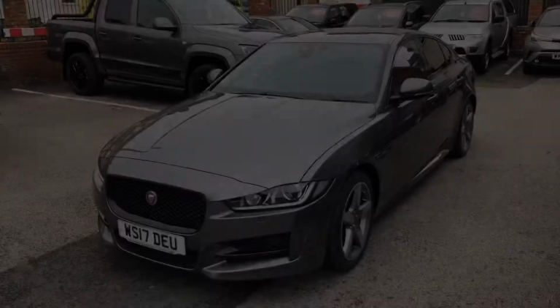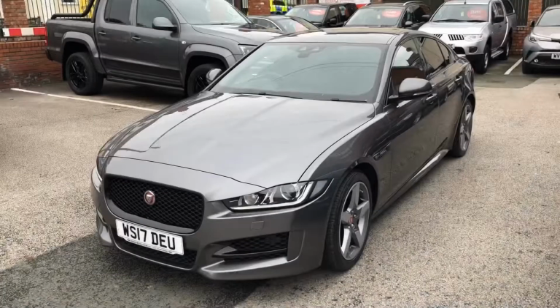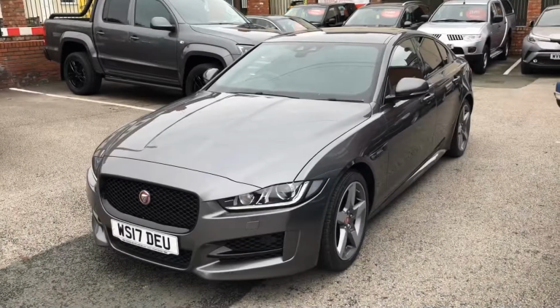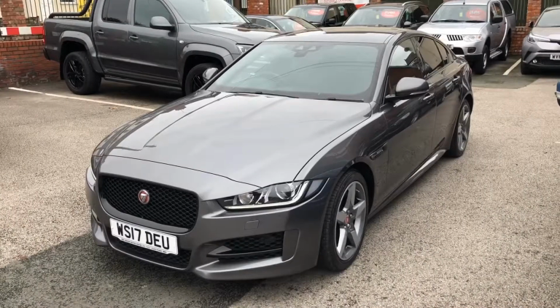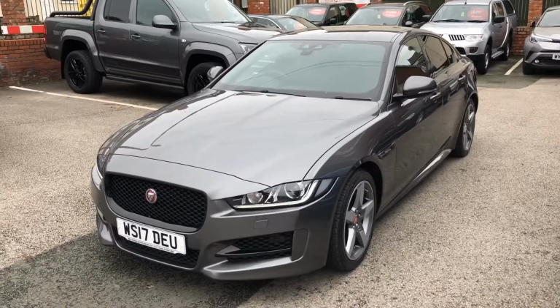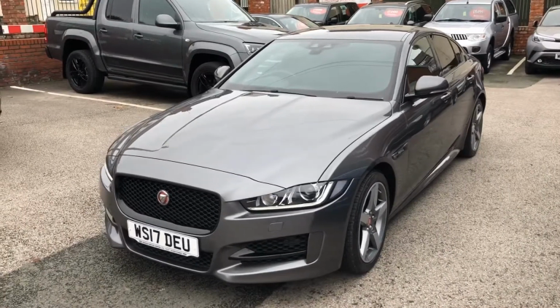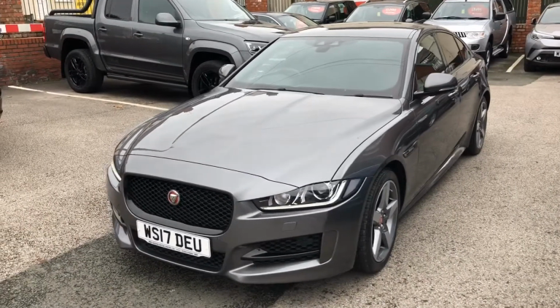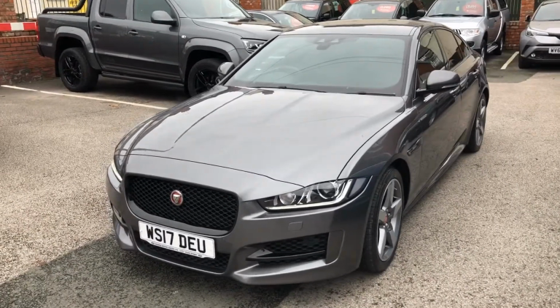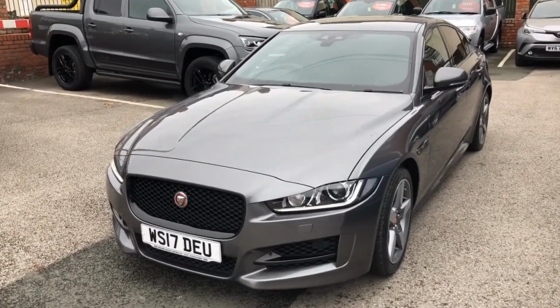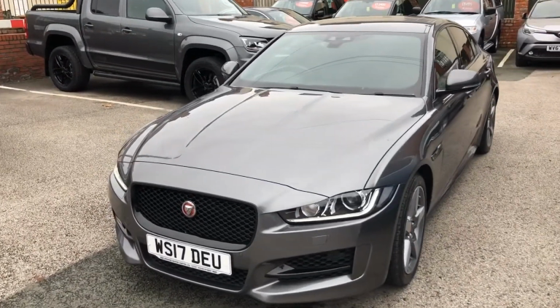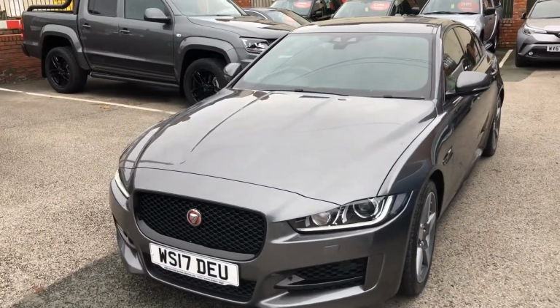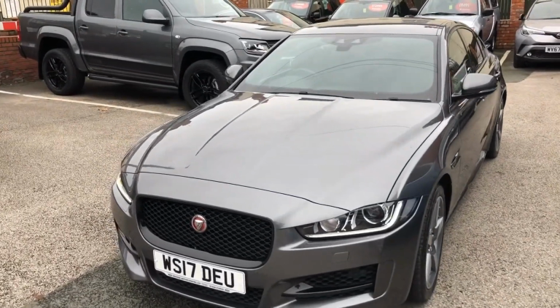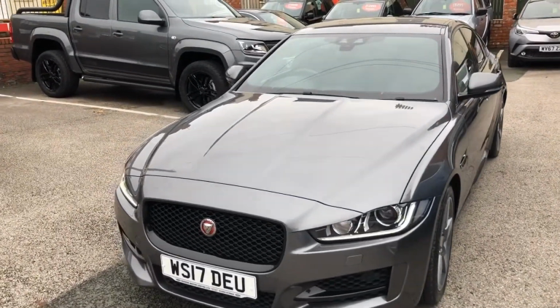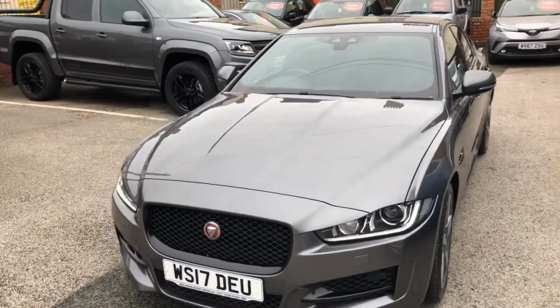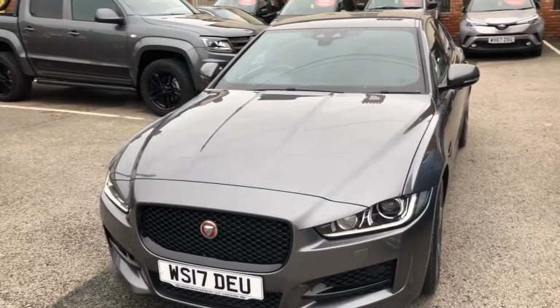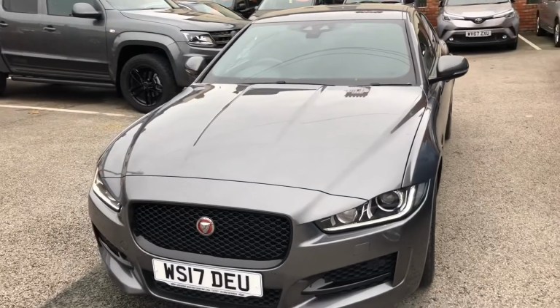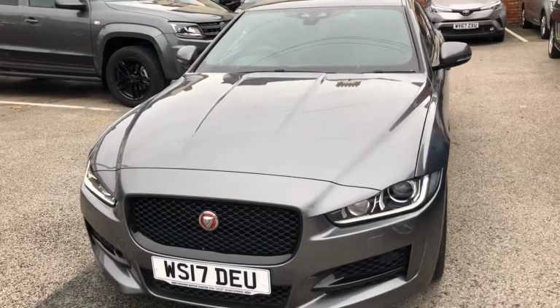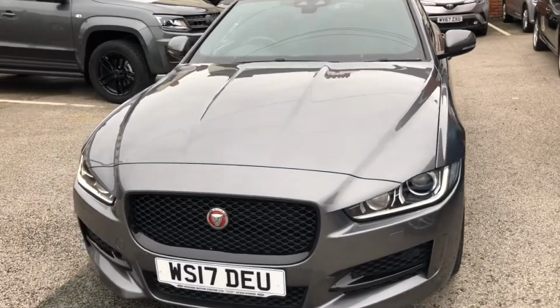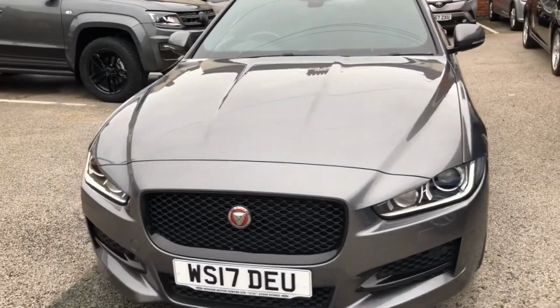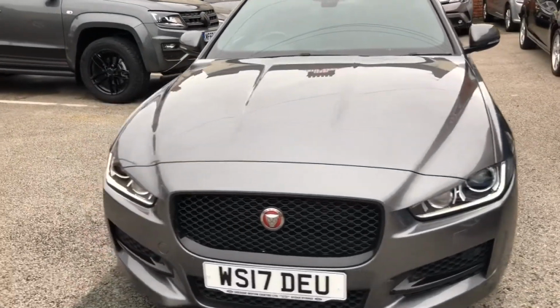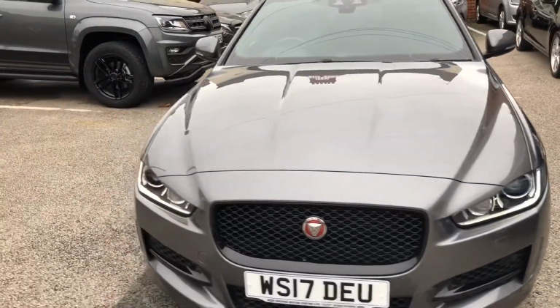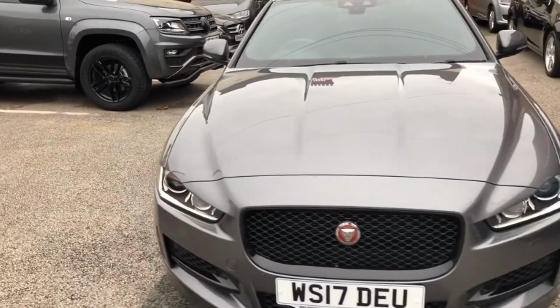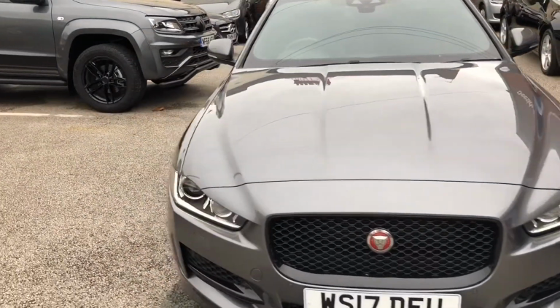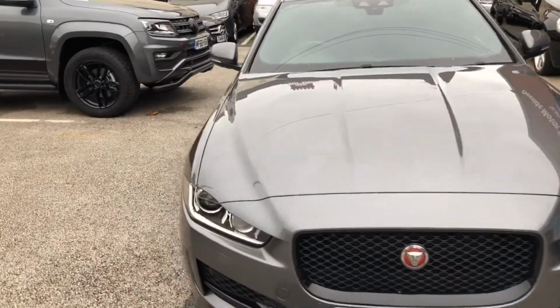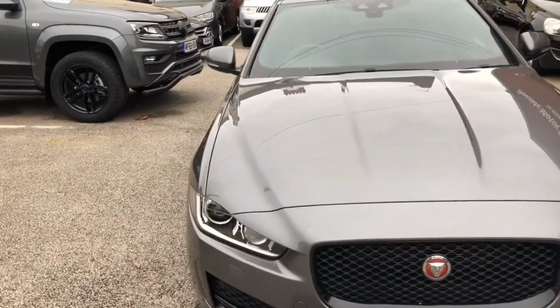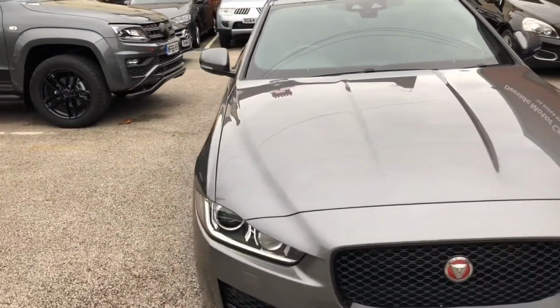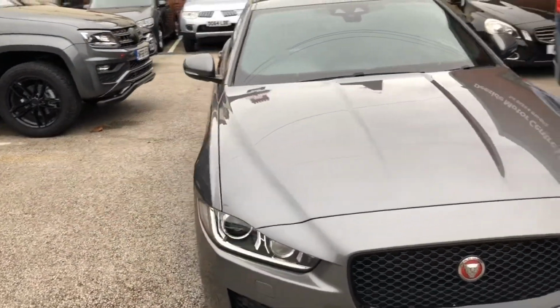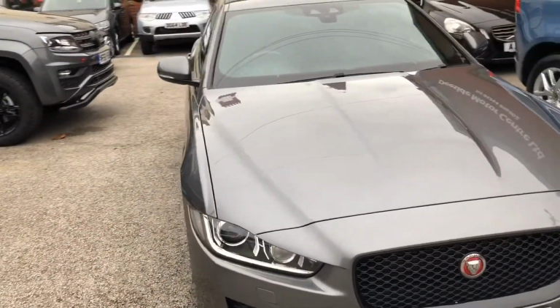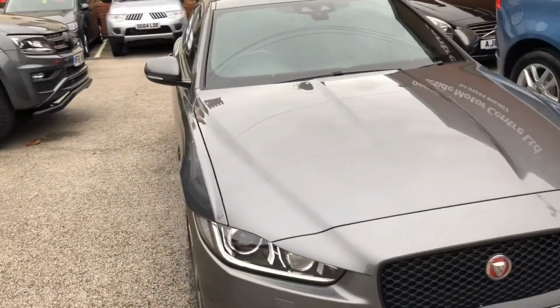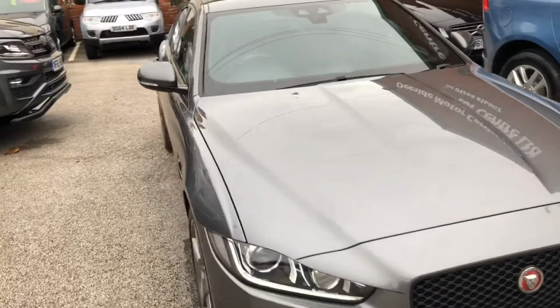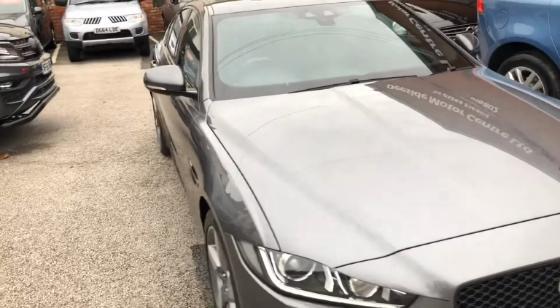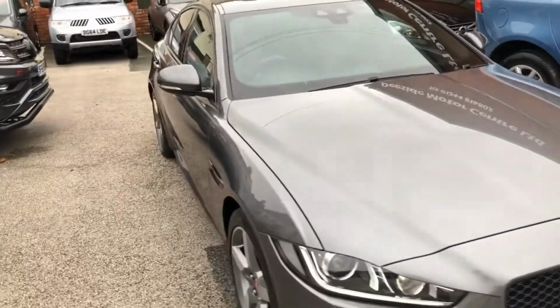Hello, I'm Oshan and welcome to Deeside Motor Center. I'll be showing you this 2017 Jaguar XE on a 17 plate. It's a 2 litre diesel Sport Automatic.